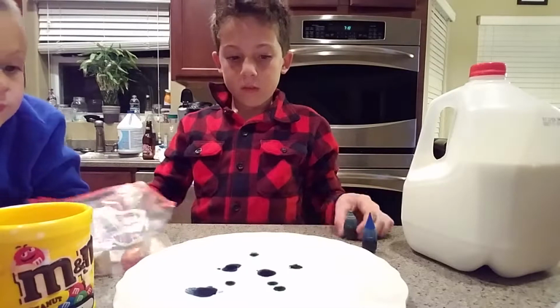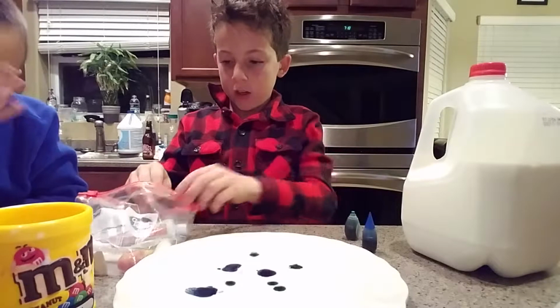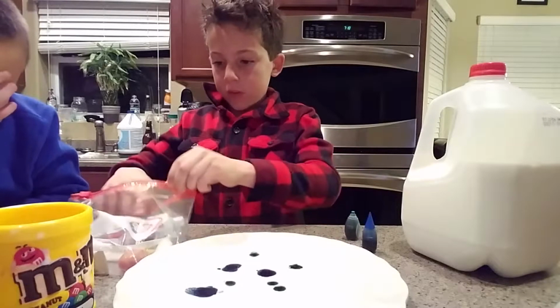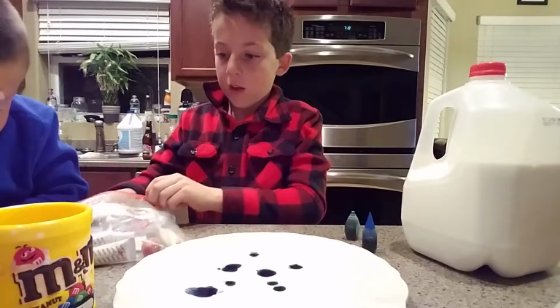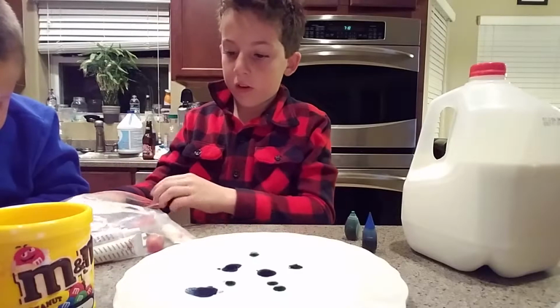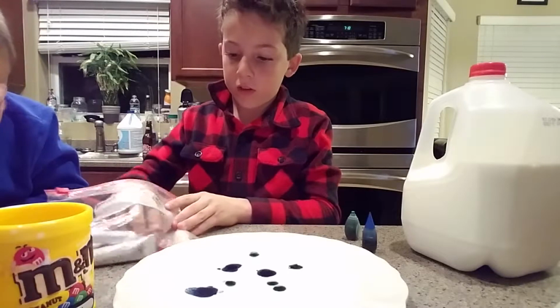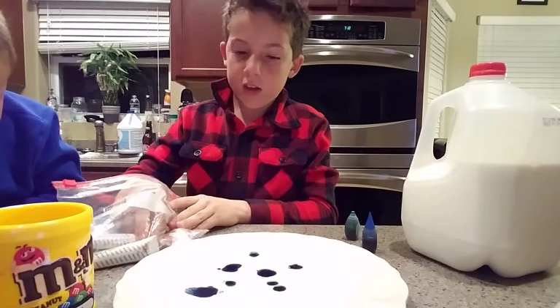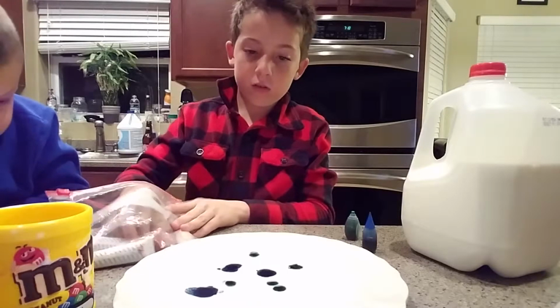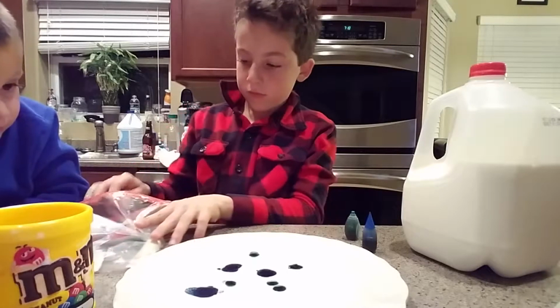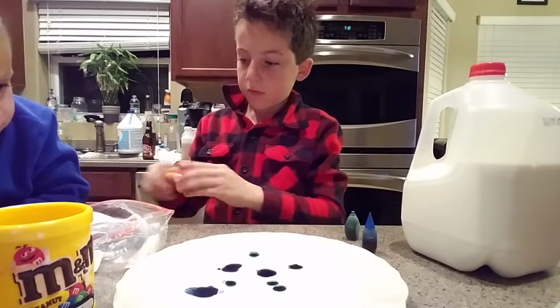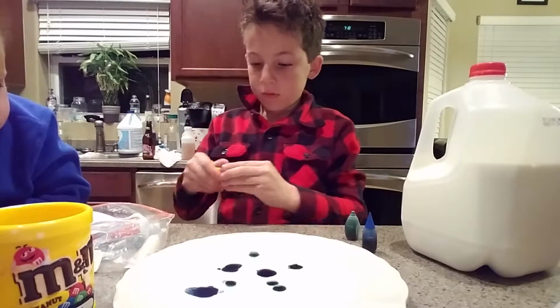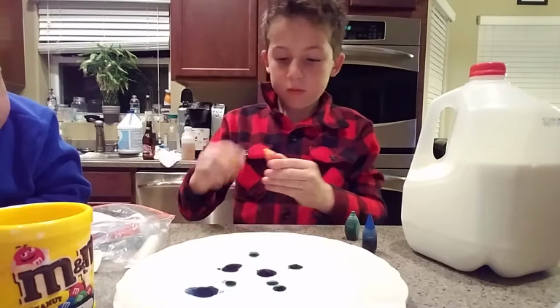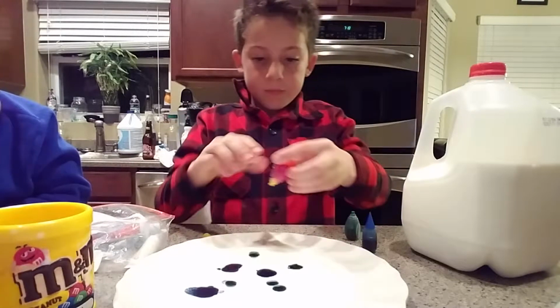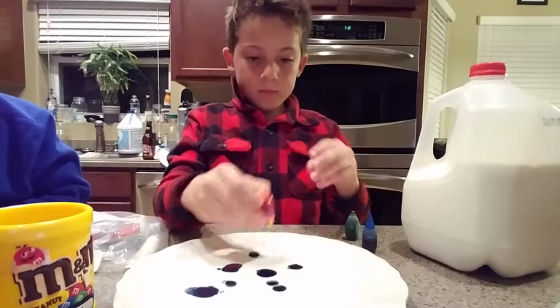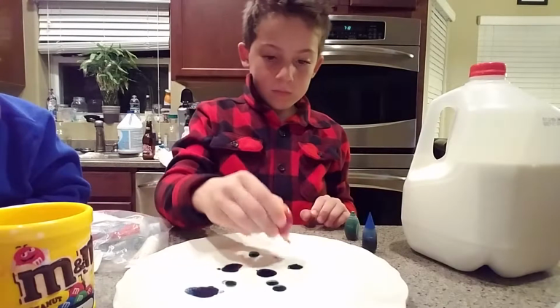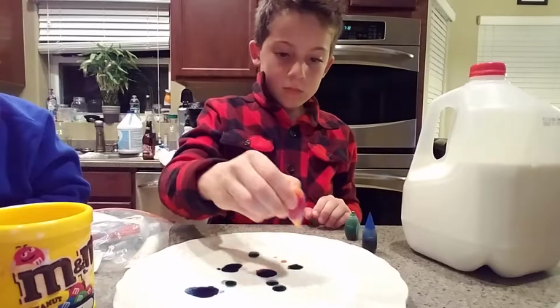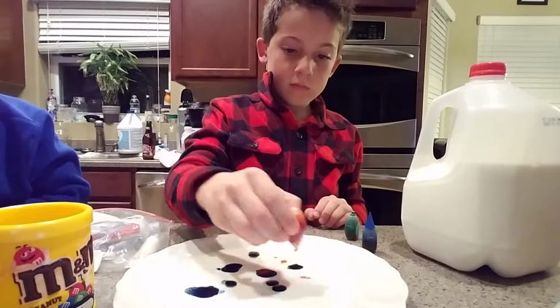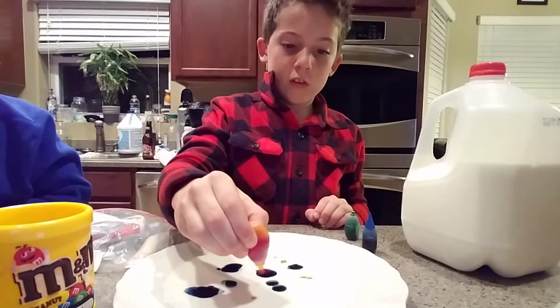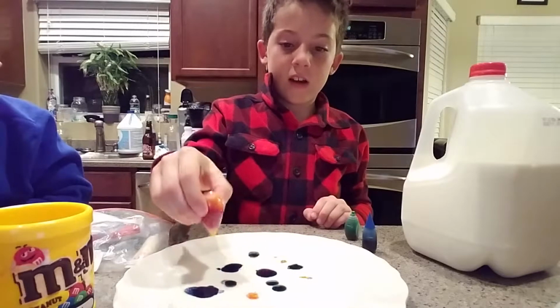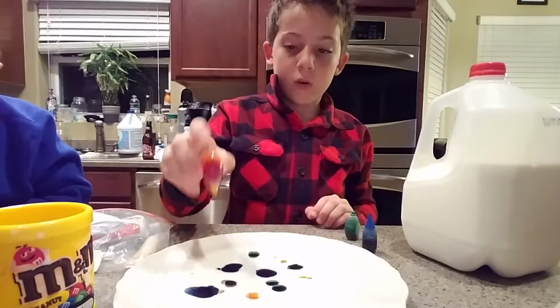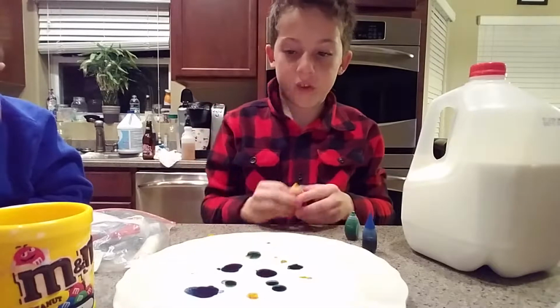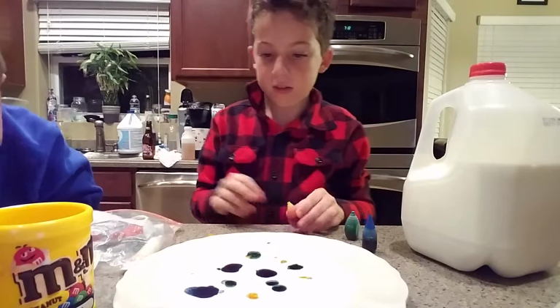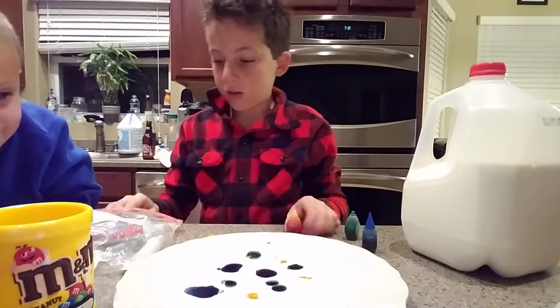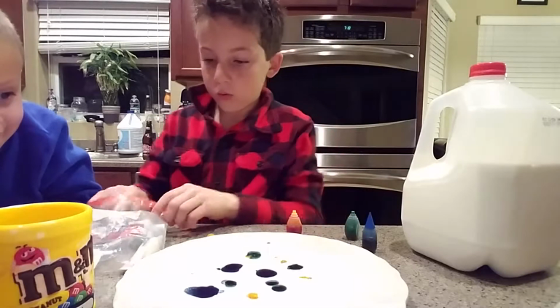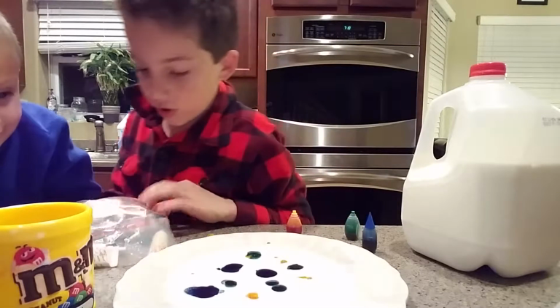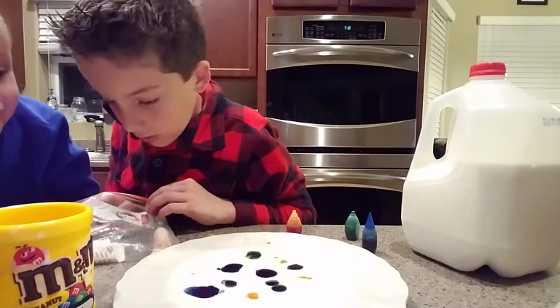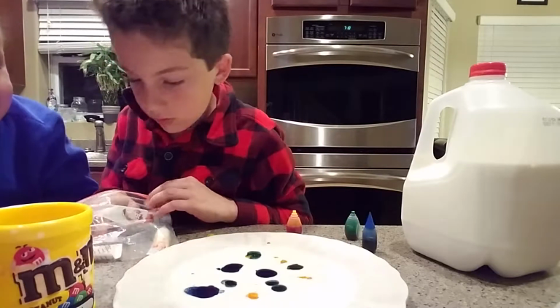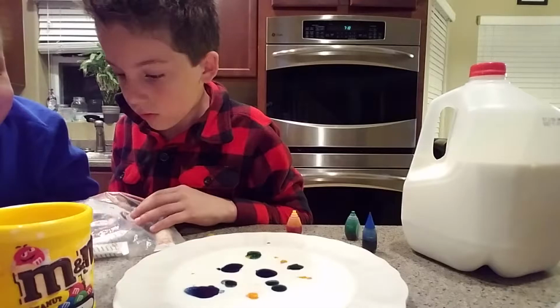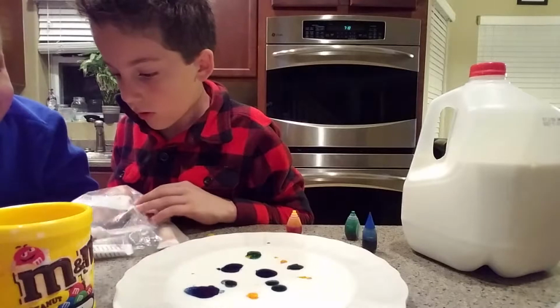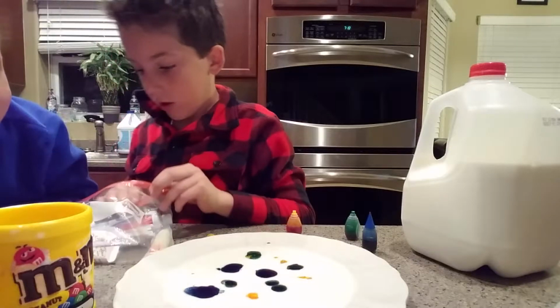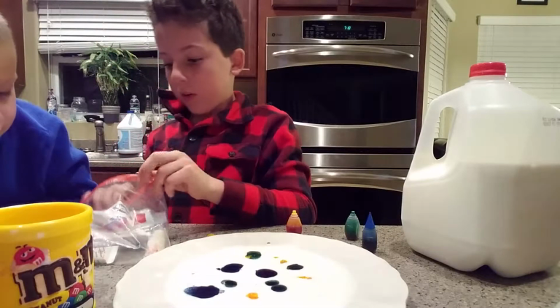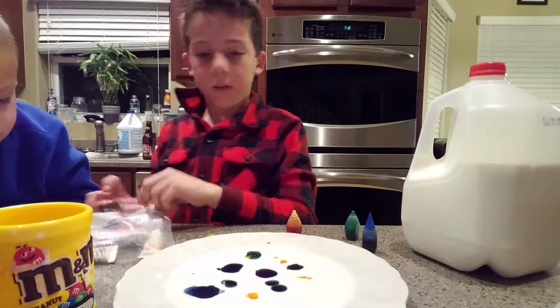Now we're going to do yellow. Kind of orange-red. Yeah, orange. And you got it in green. It's okay Cooper, it doesn't matter.